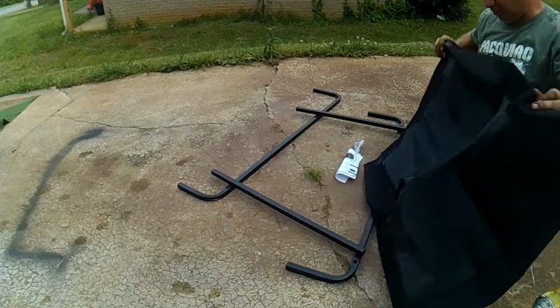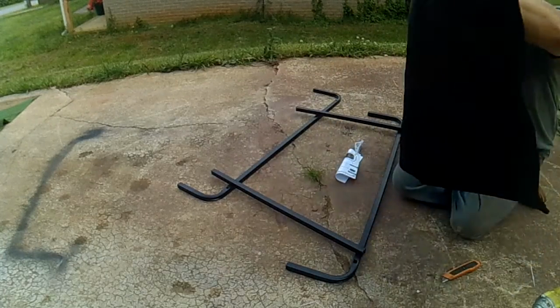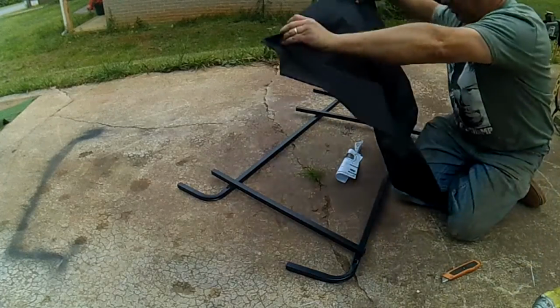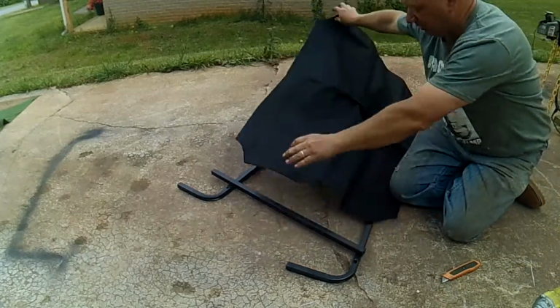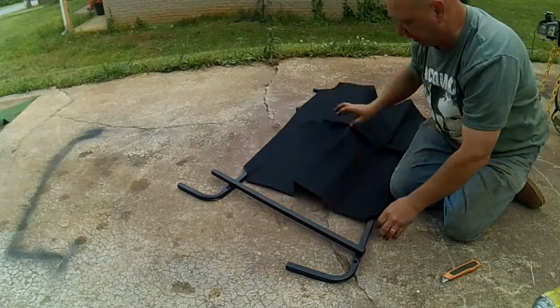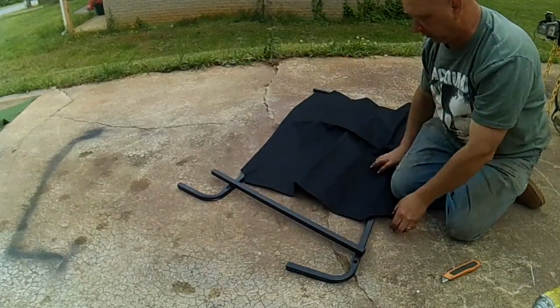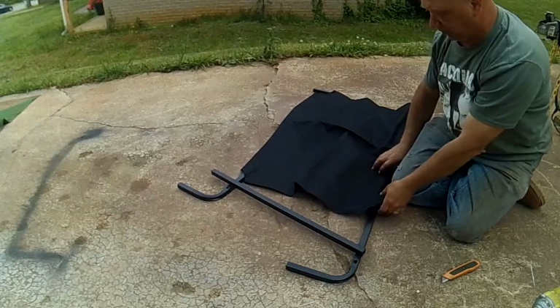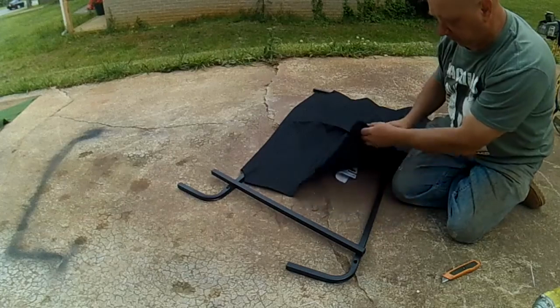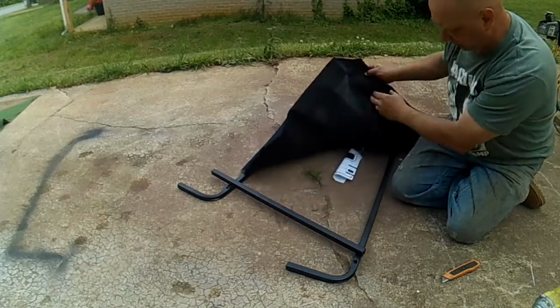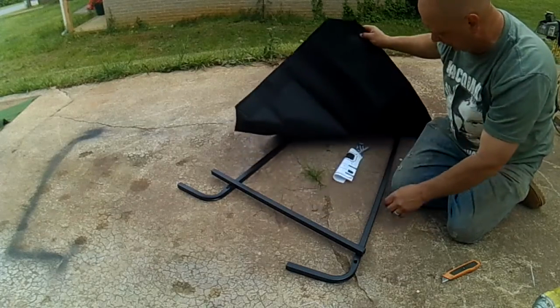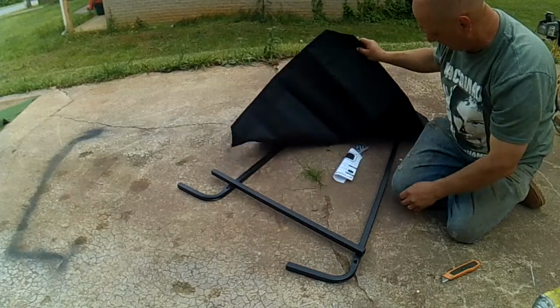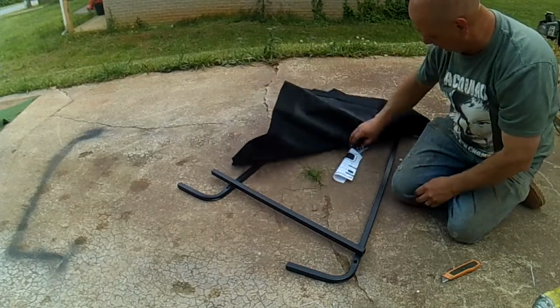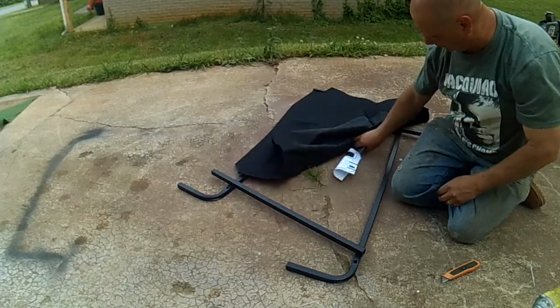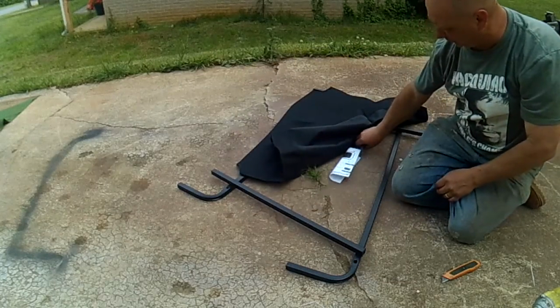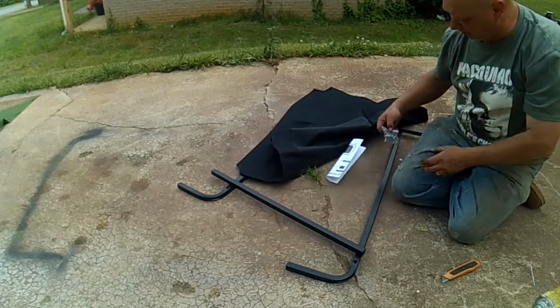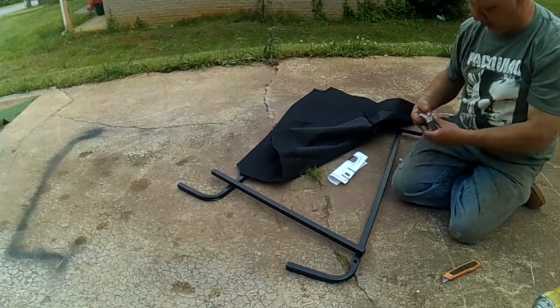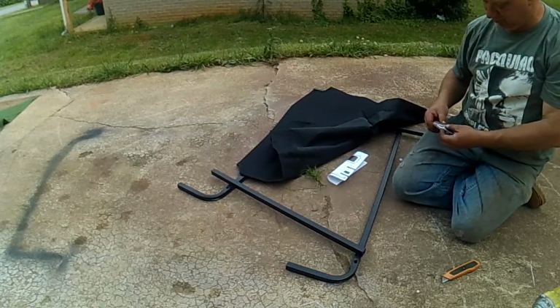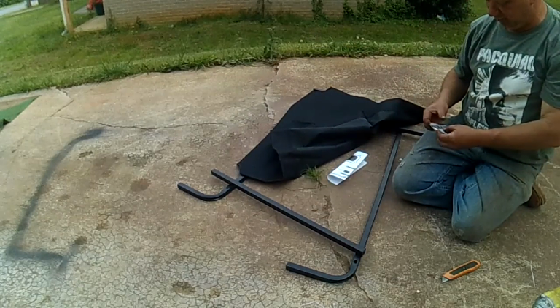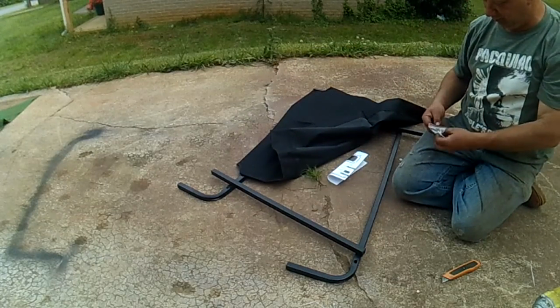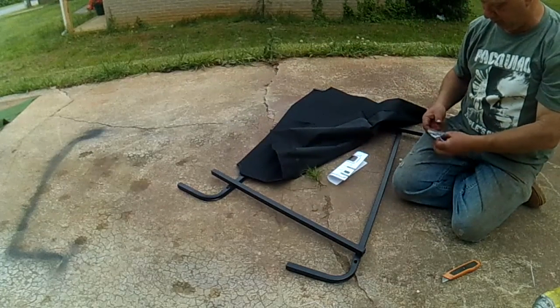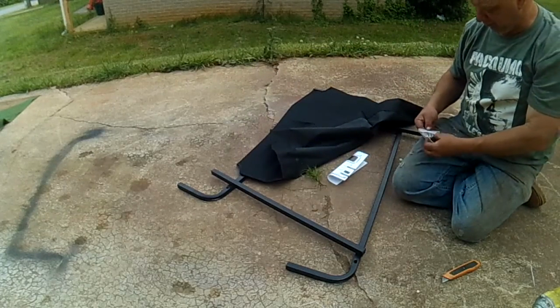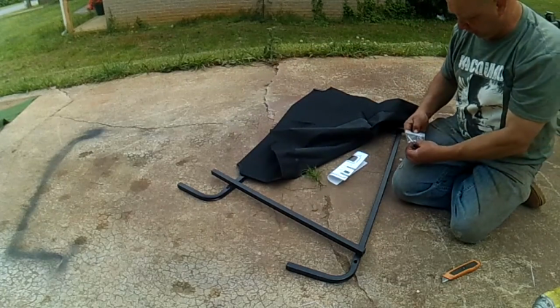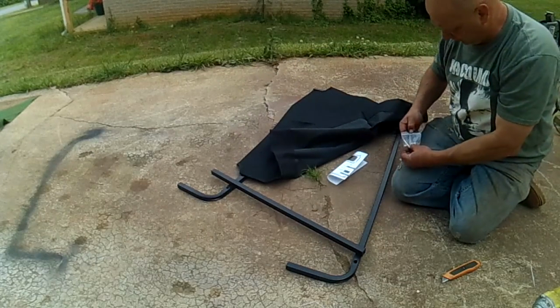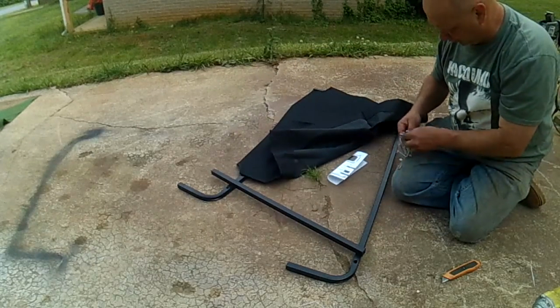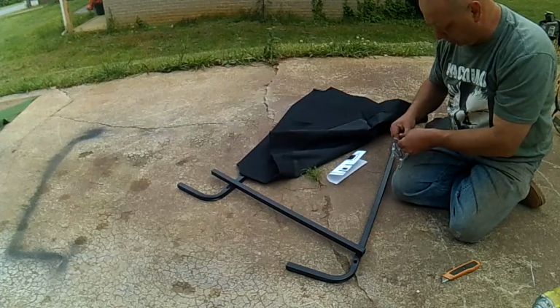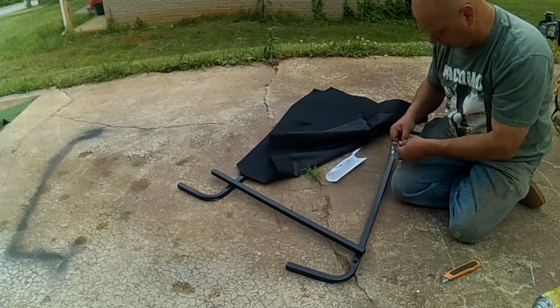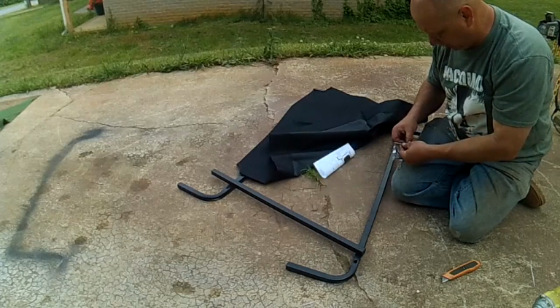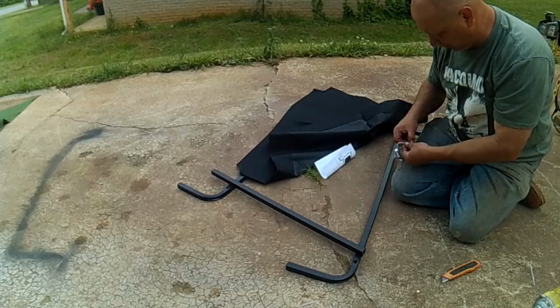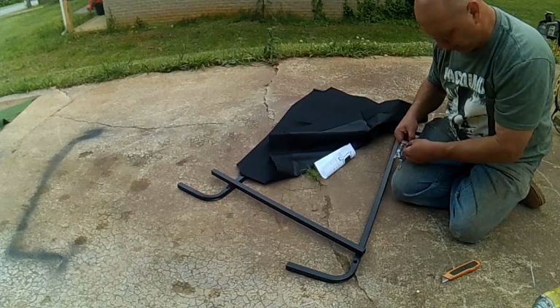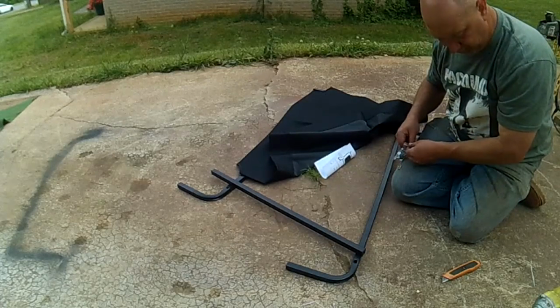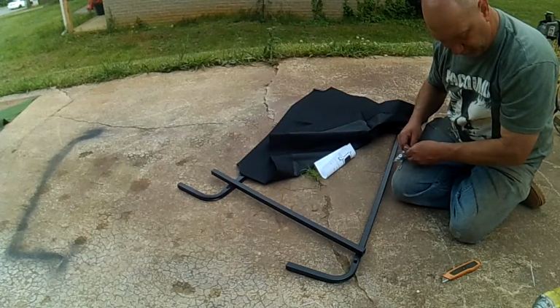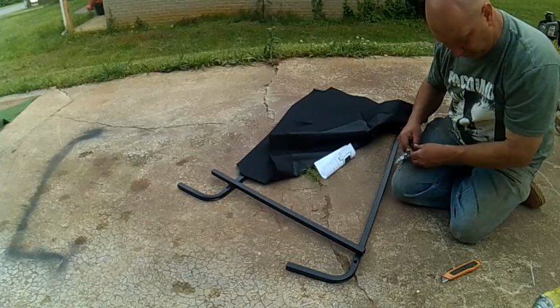And then we've got the canvas. So, screws and an Allen wrench to put it together.